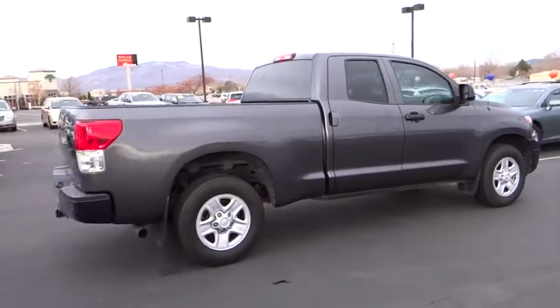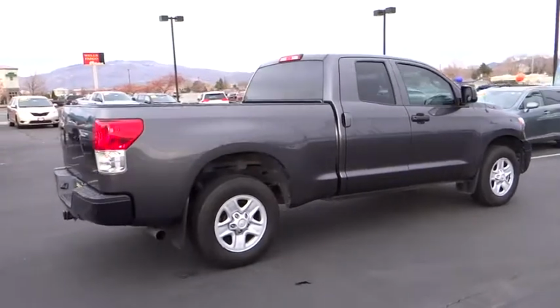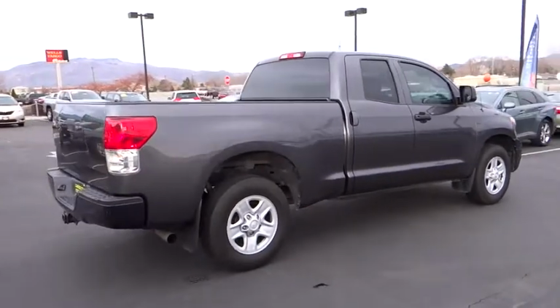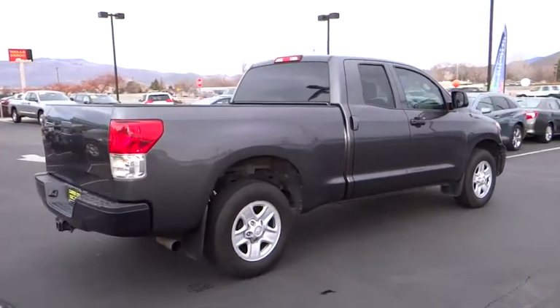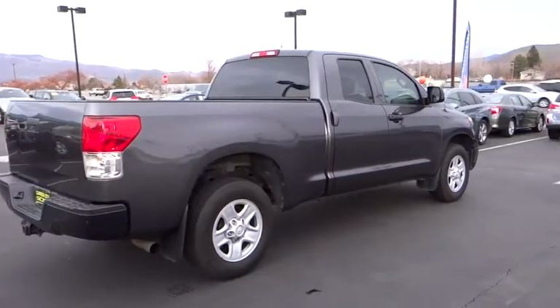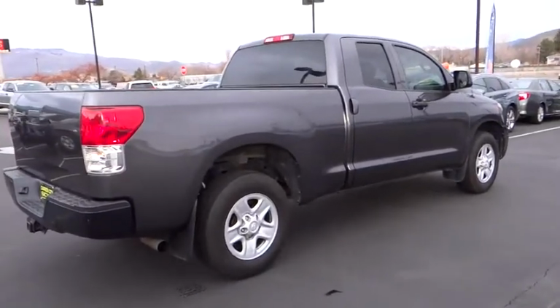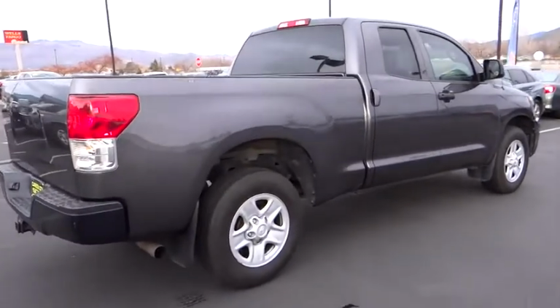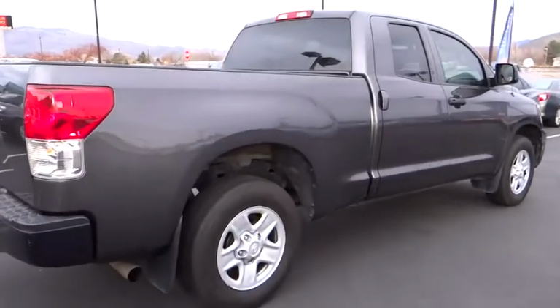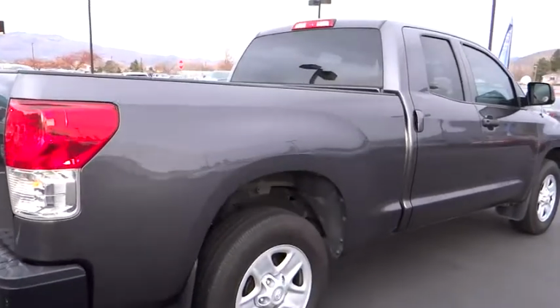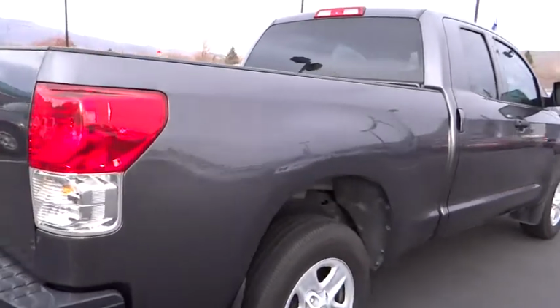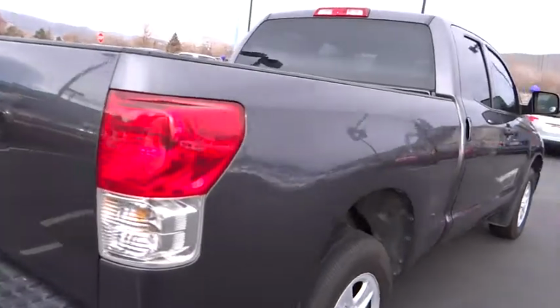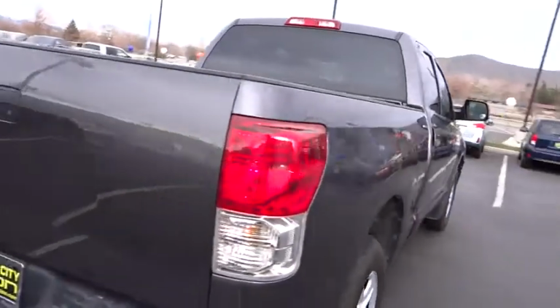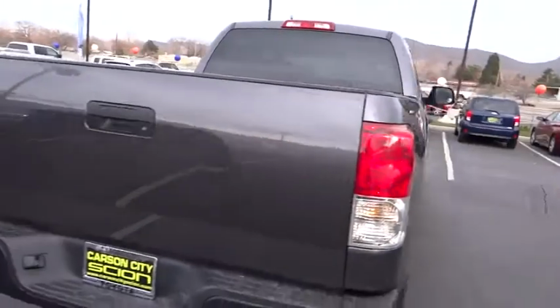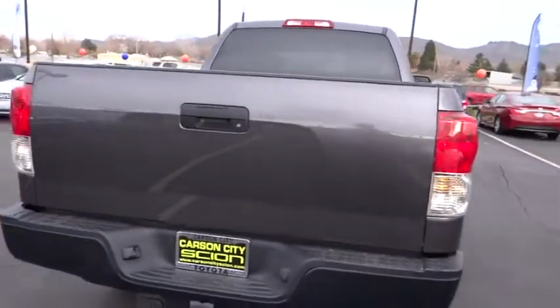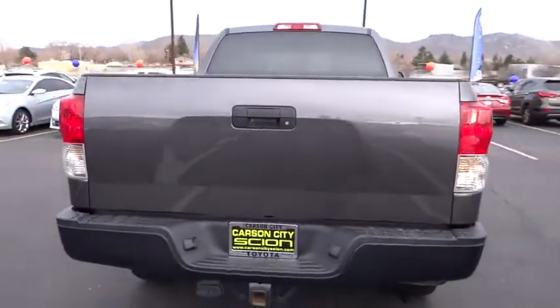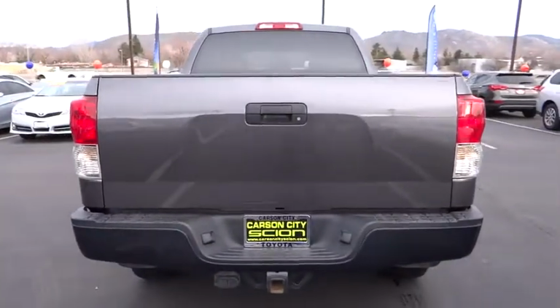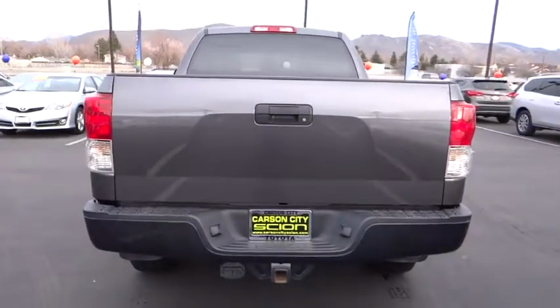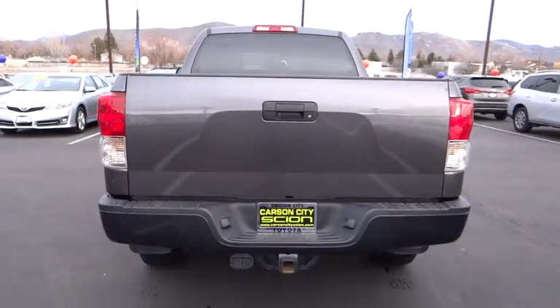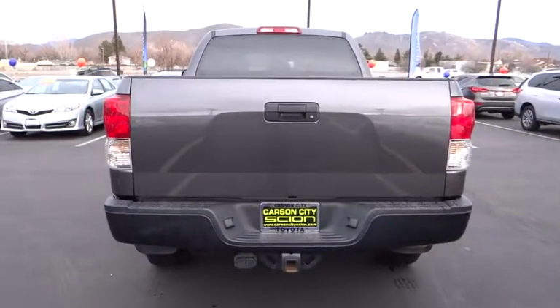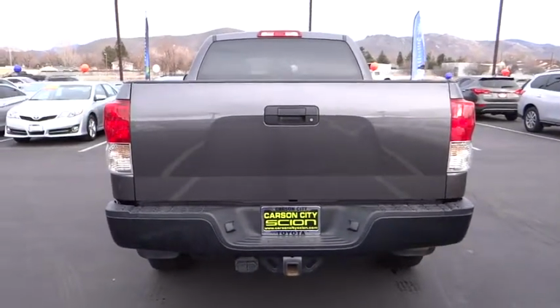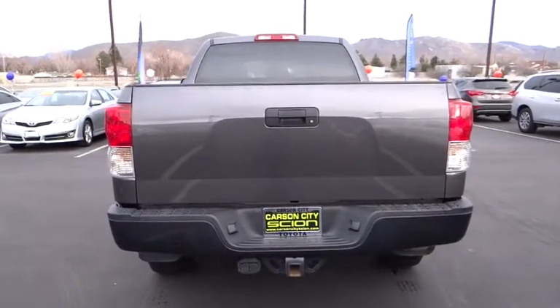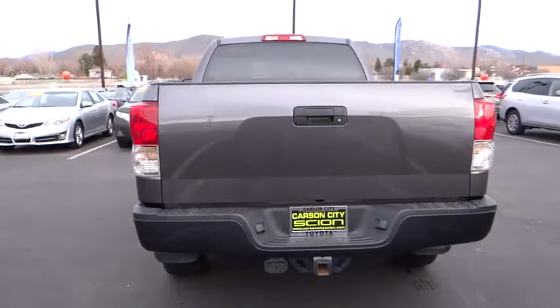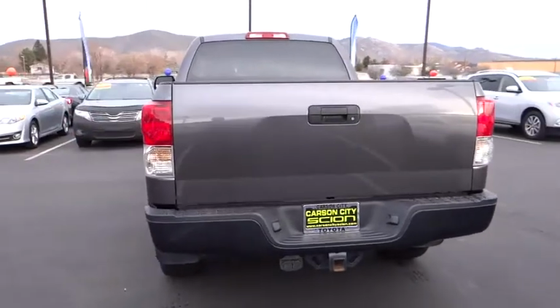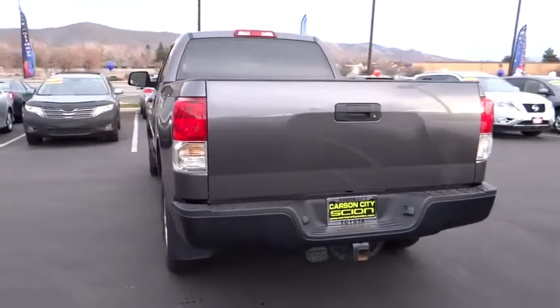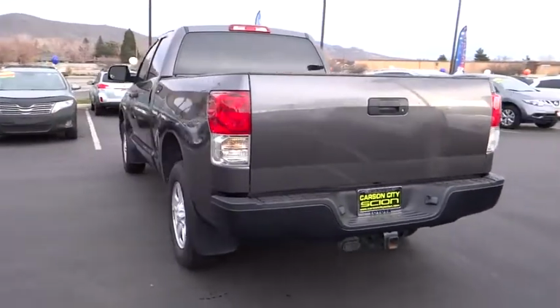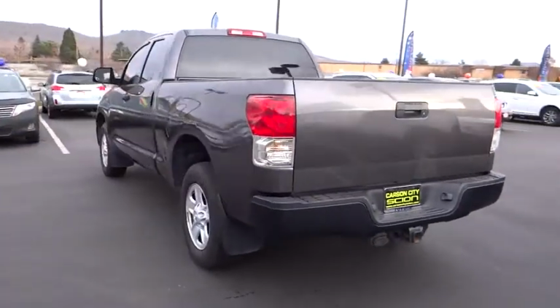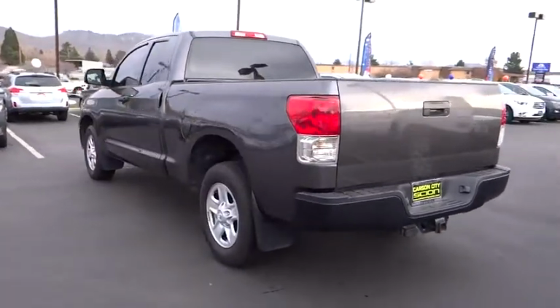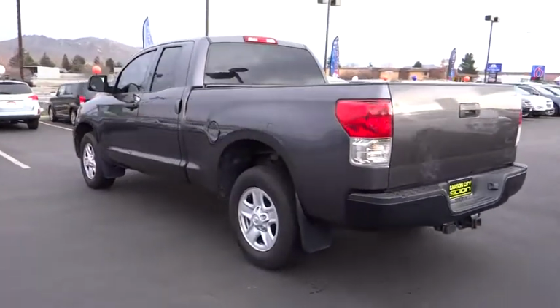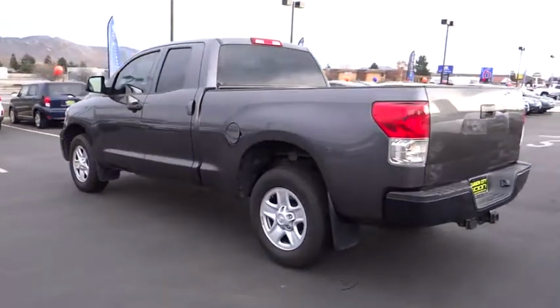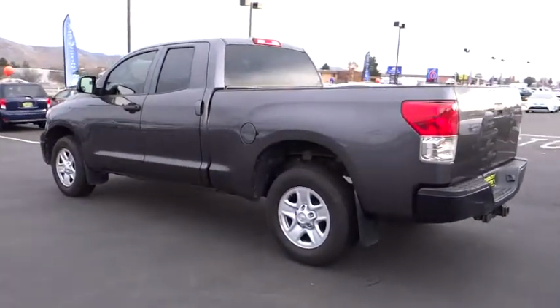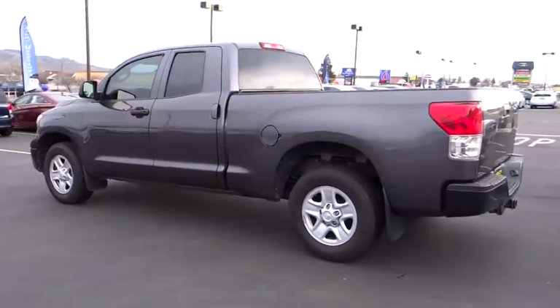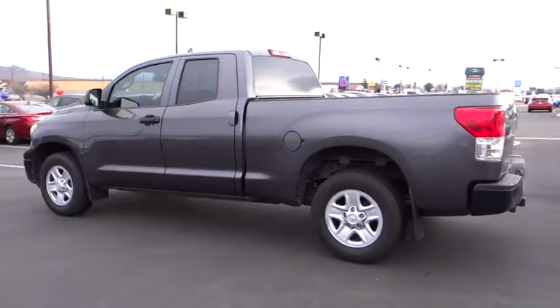With a towing capacity of up to 10,000 plus pounds and a payload capacity of over 2,000 pounds, the Tundra is the perfect mix of power and efficiency and is priced below $25,000. This vehicle has less than 75,000 miles.